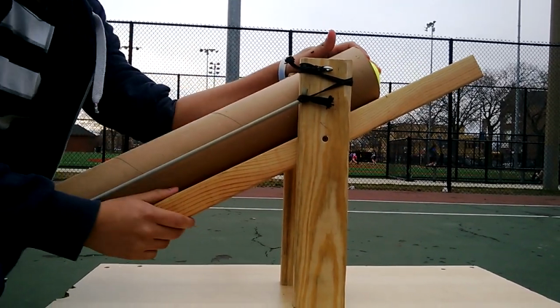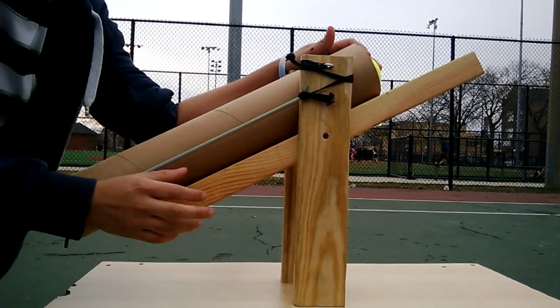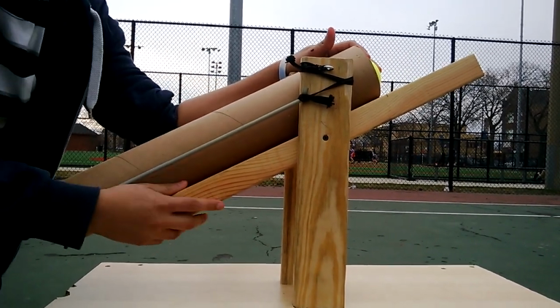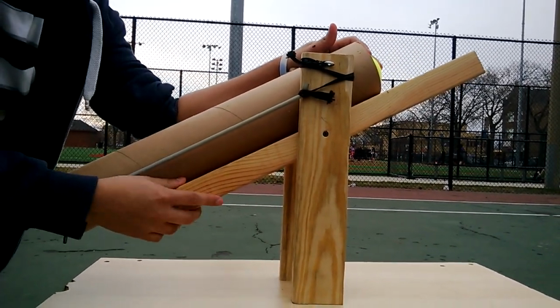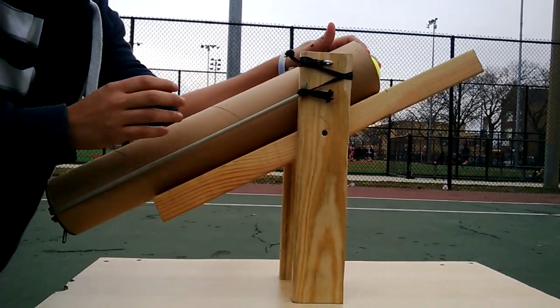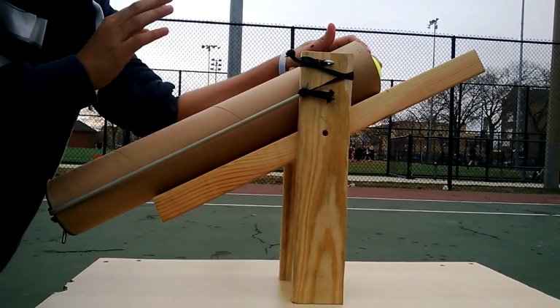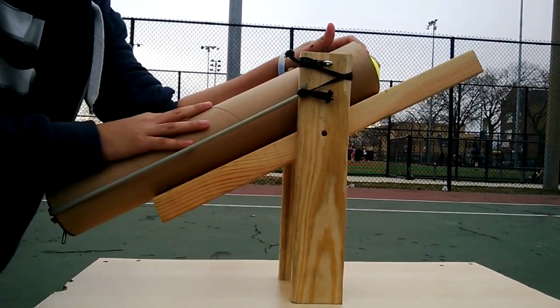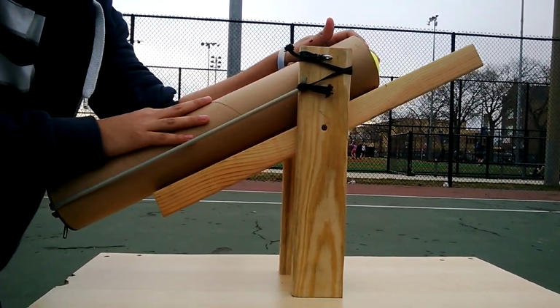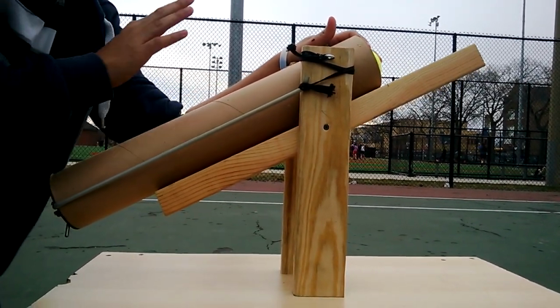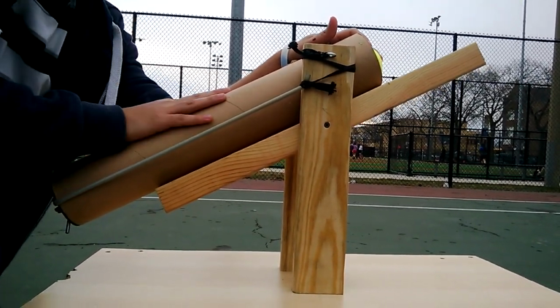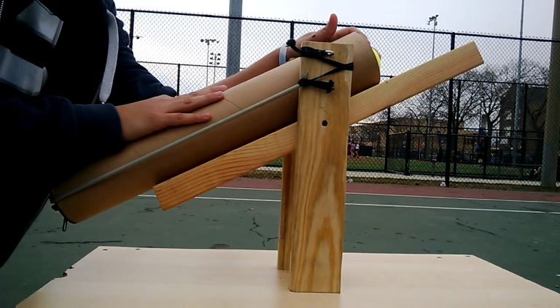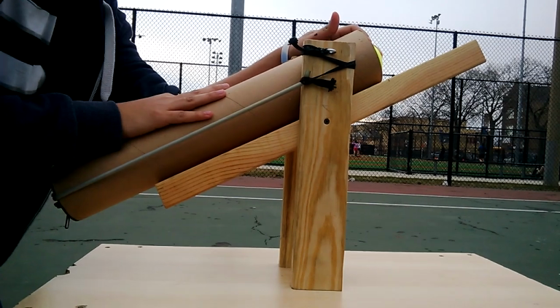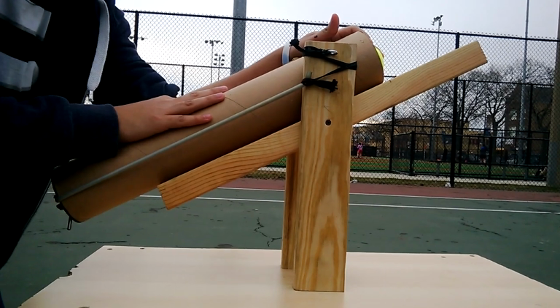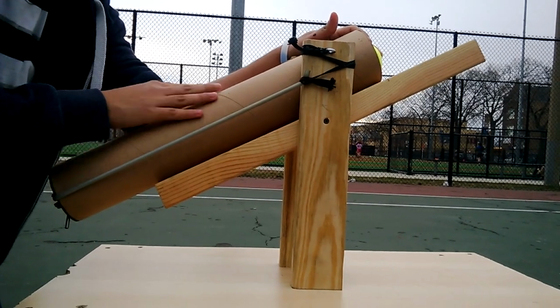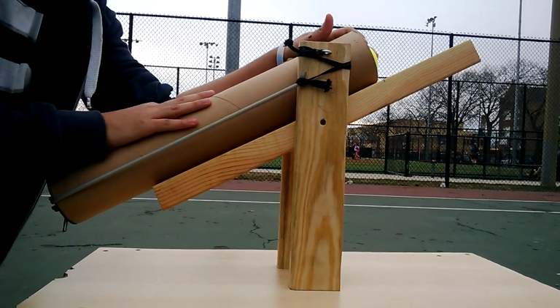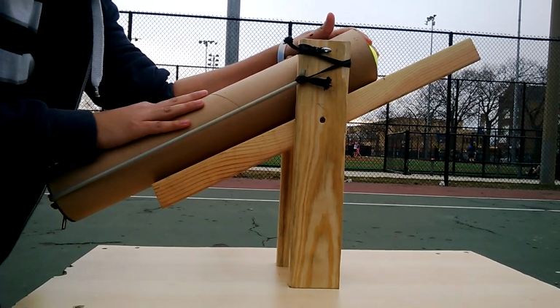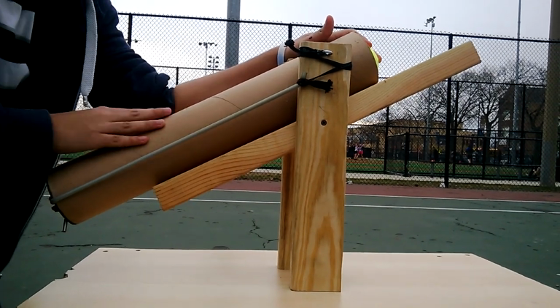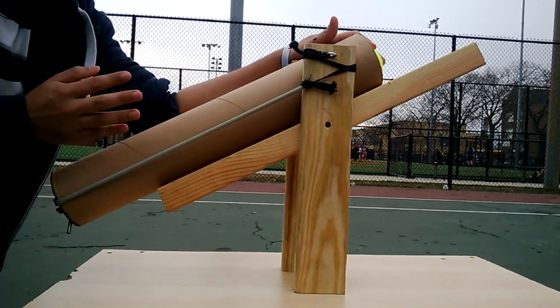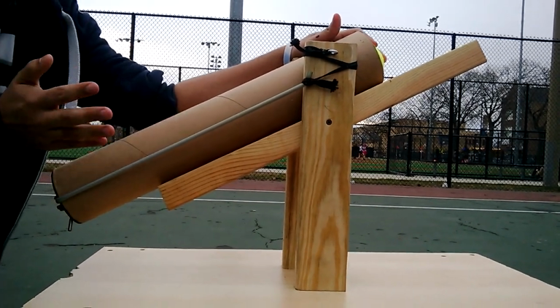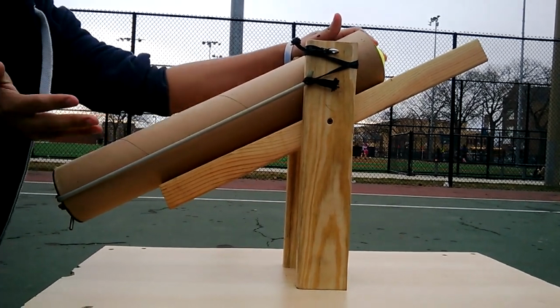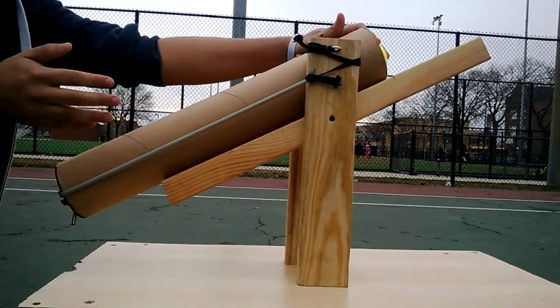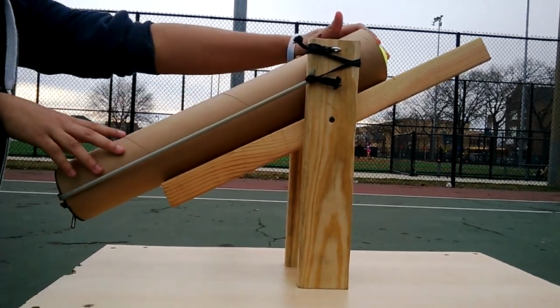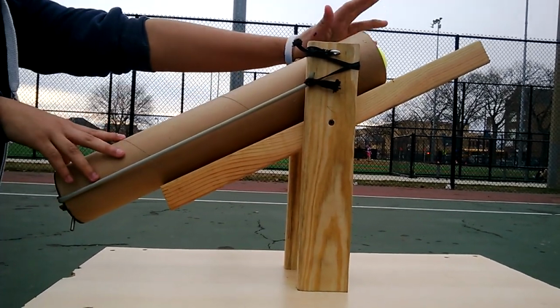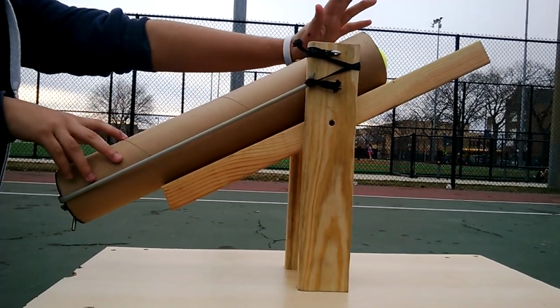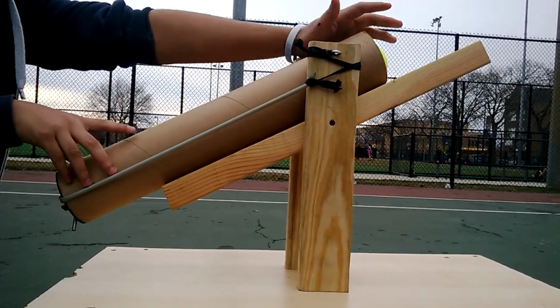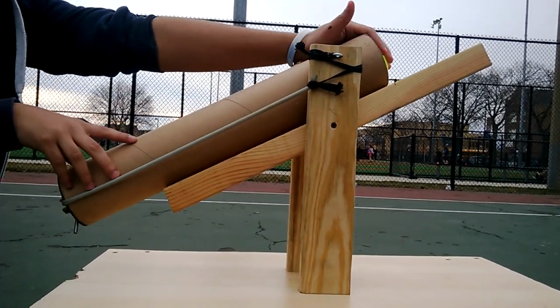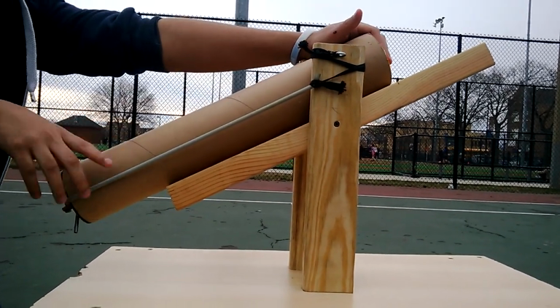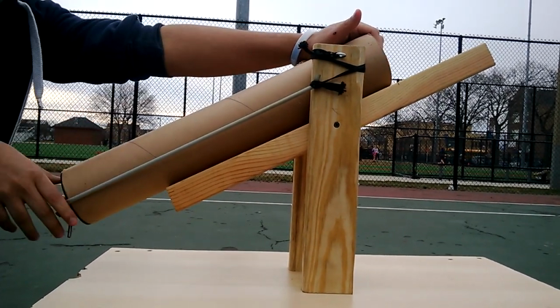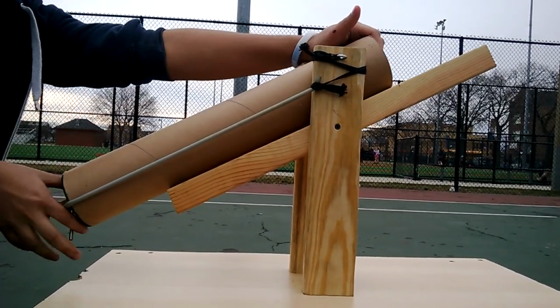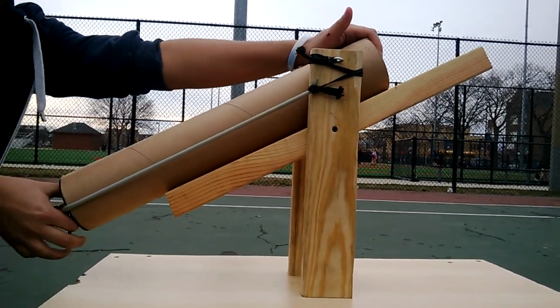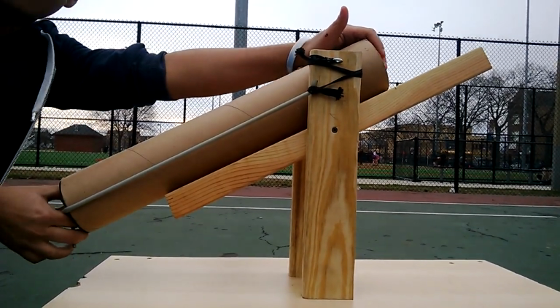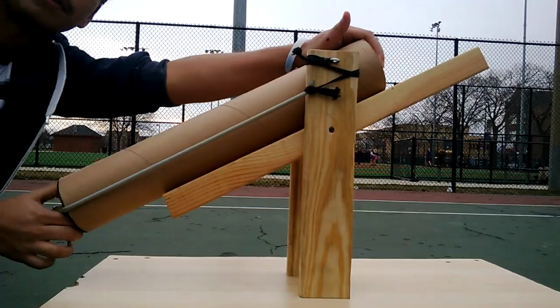Attached to this 2x4 is this cardboard cylinder. It is roughly about 24 inches and this is where all of the magic happens.